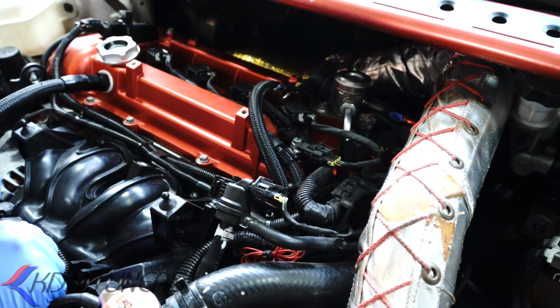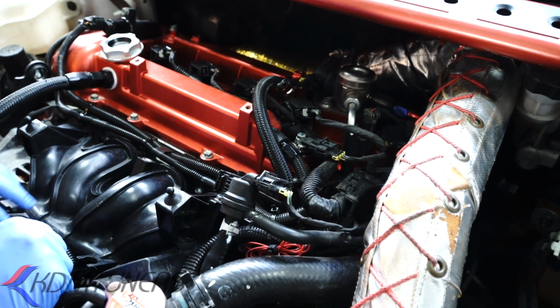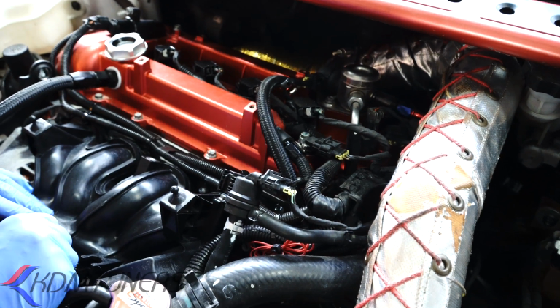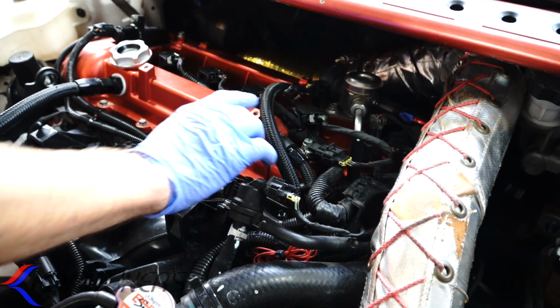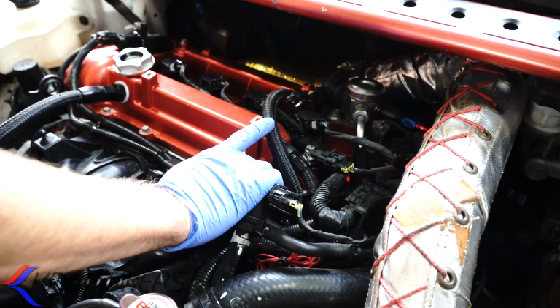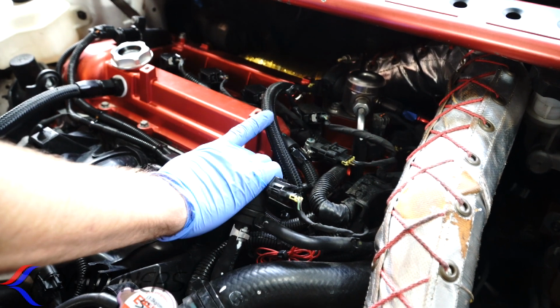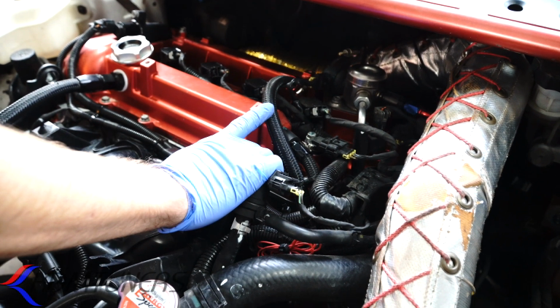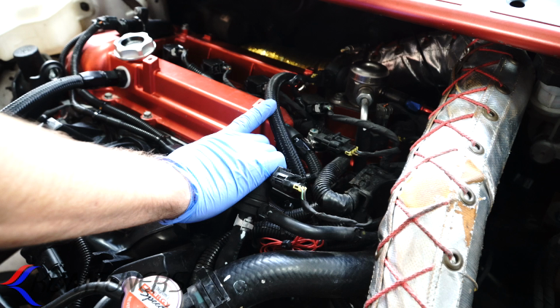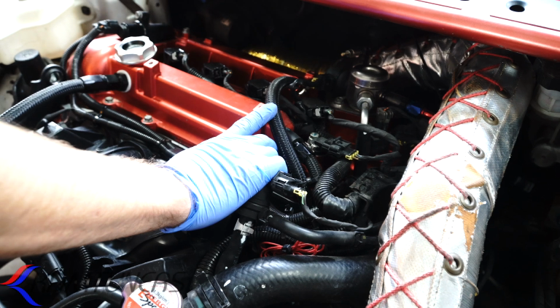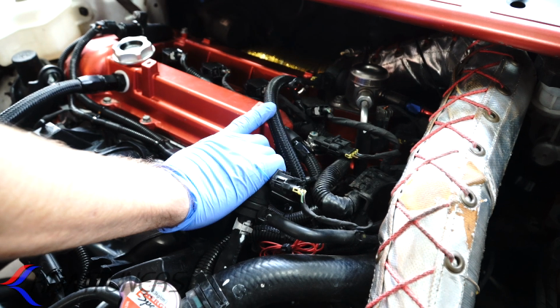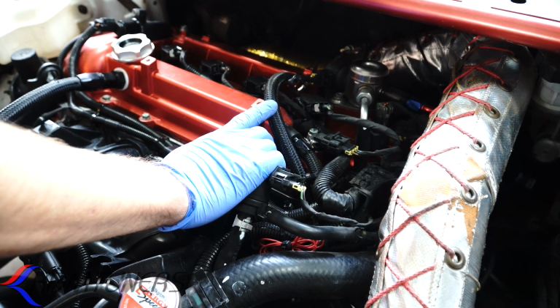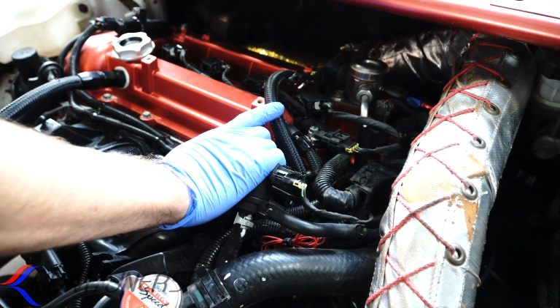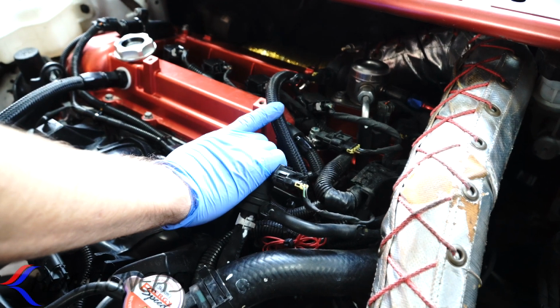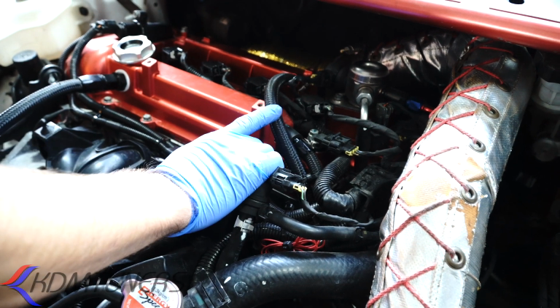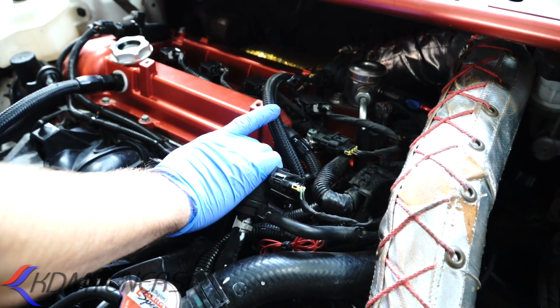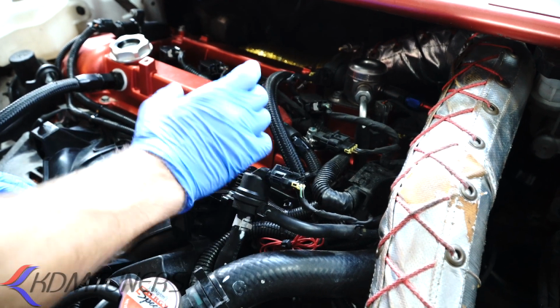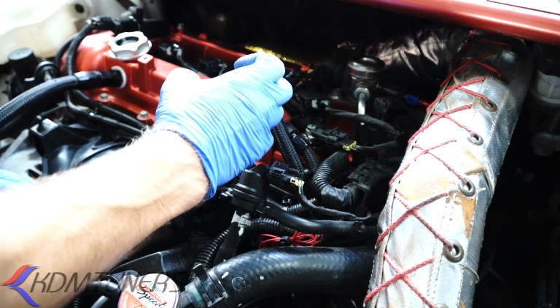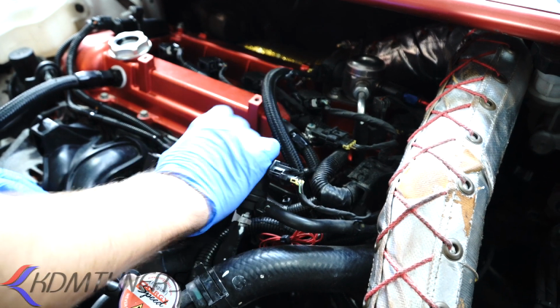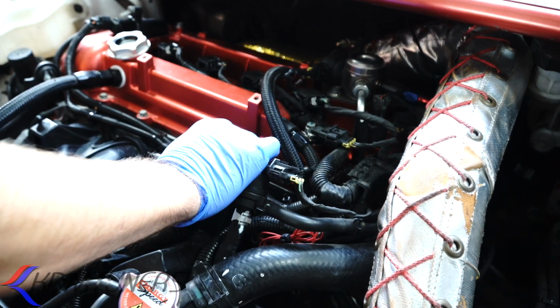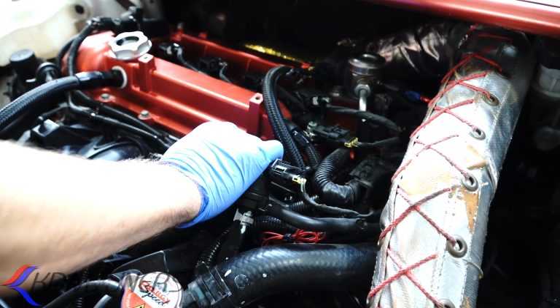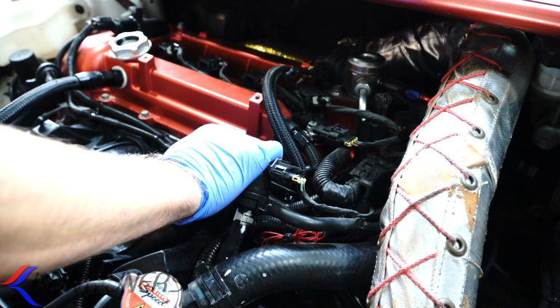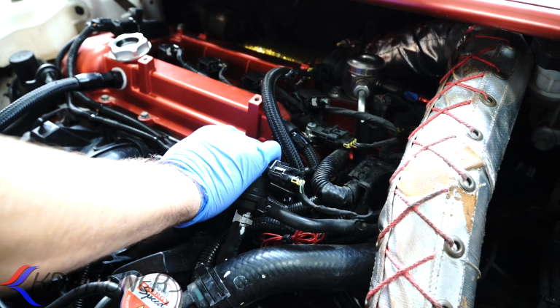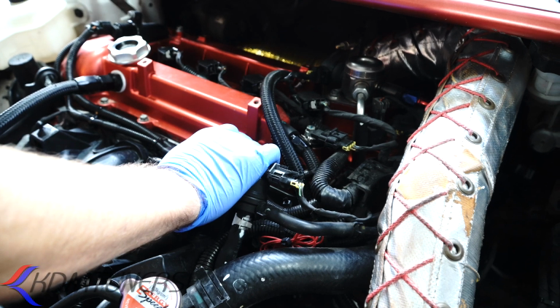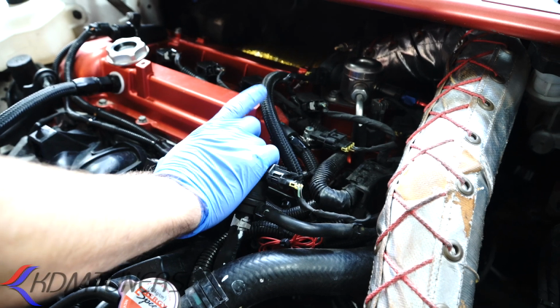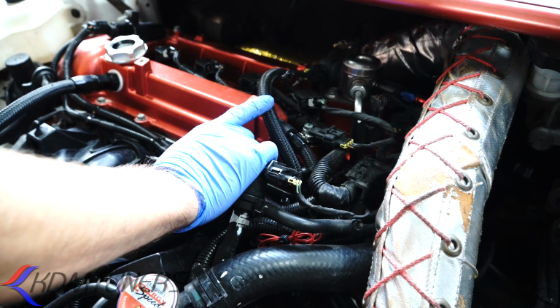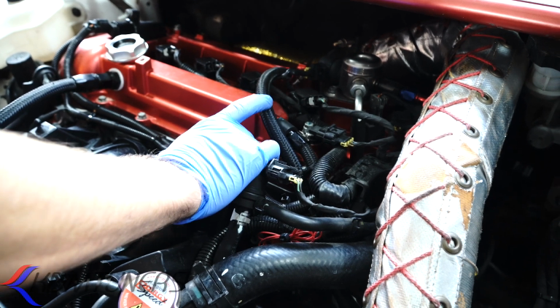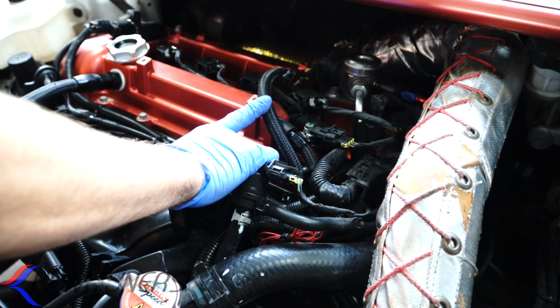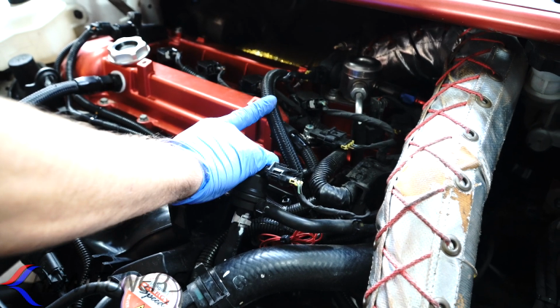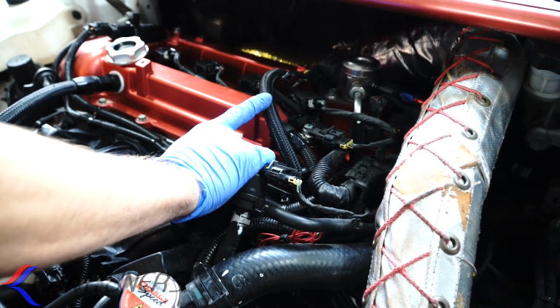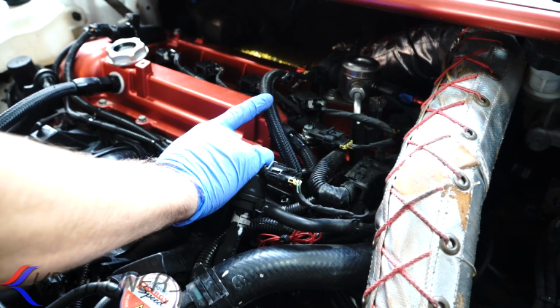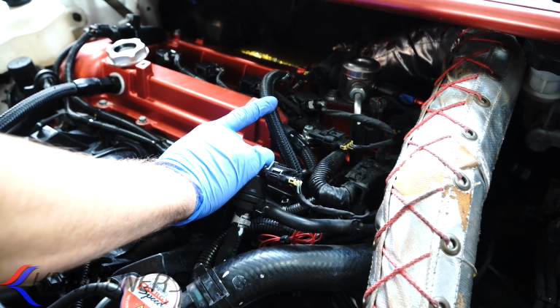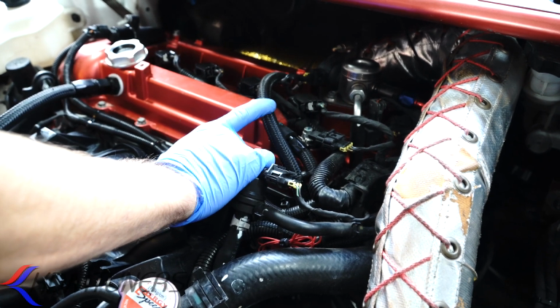Some people don't see a lot of oil coming out of this side; some people see a lot. Every engine is going to be a little bit different — depending on how the ring configuration is when they built the engine, the health of the engine, the age, the mileage, all that good stuff.